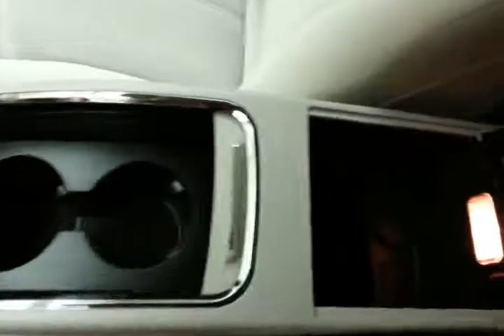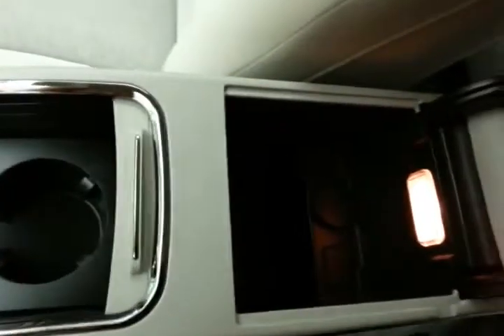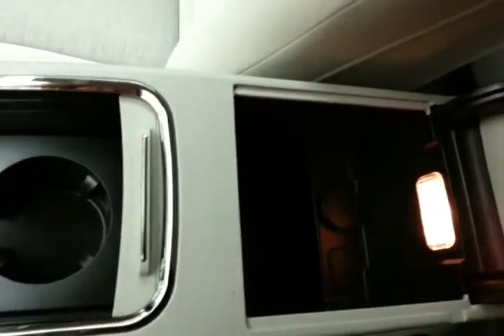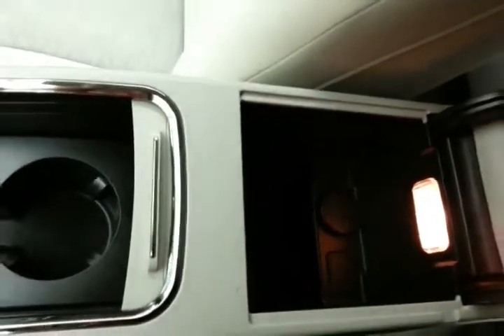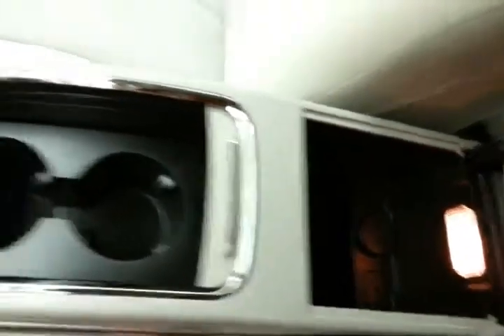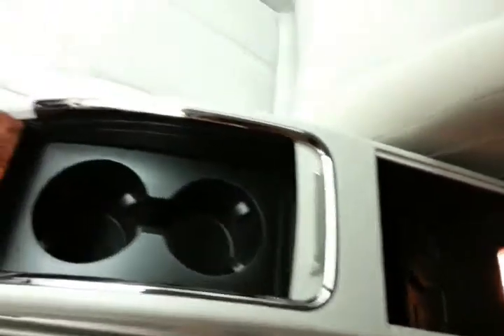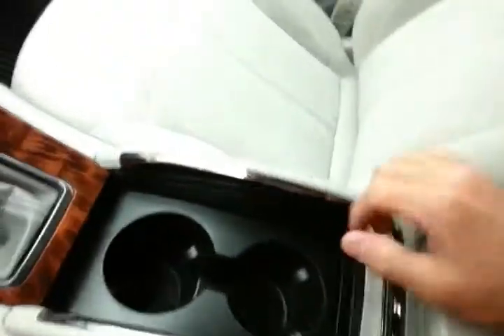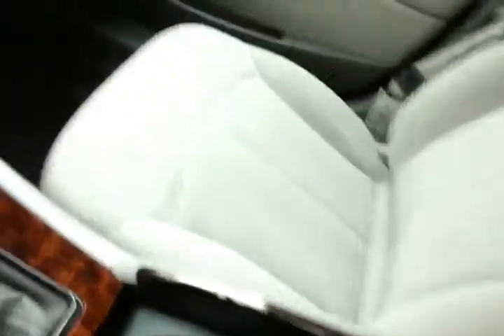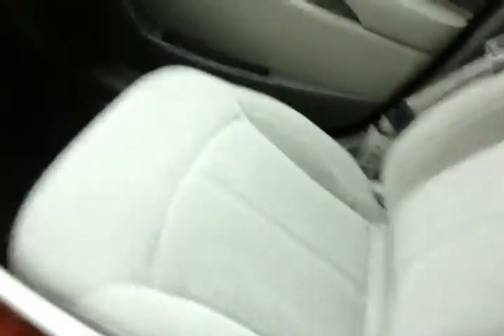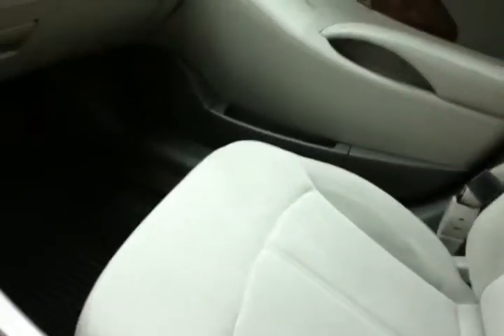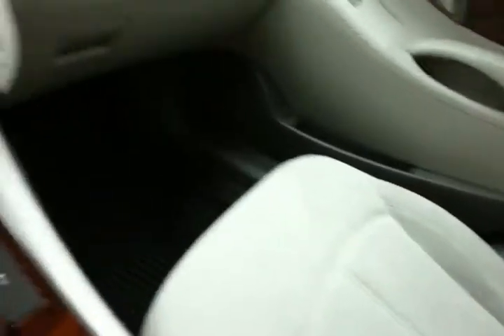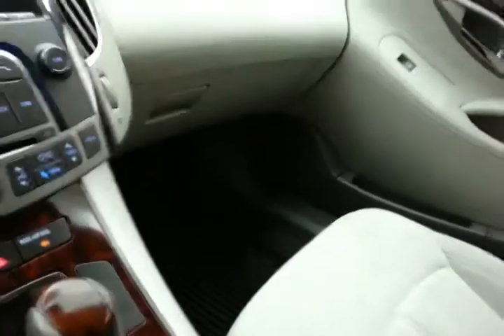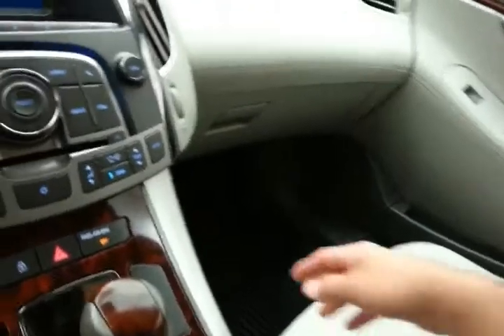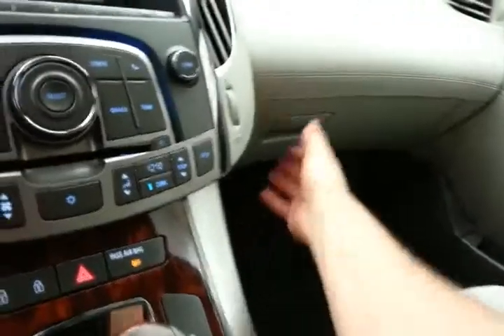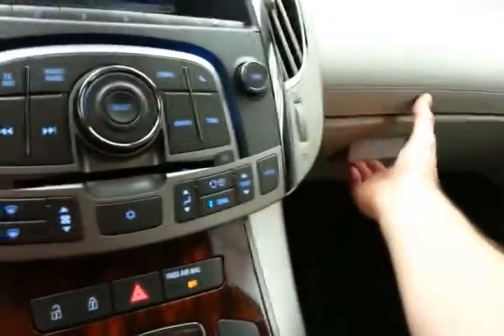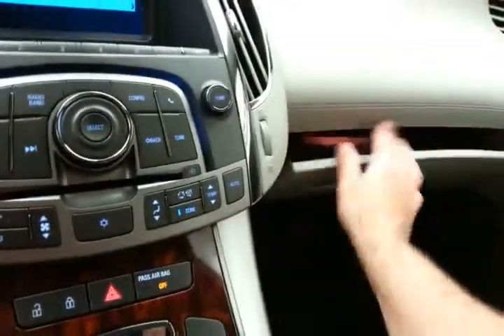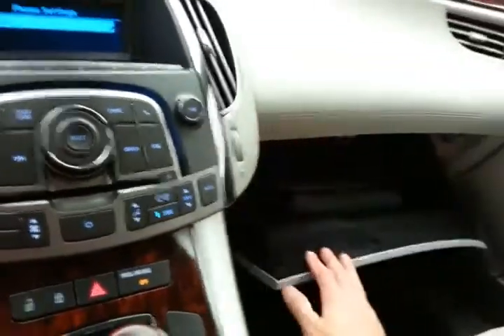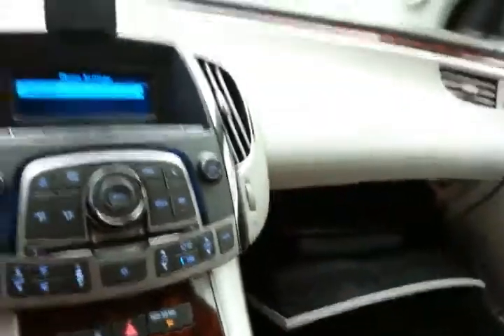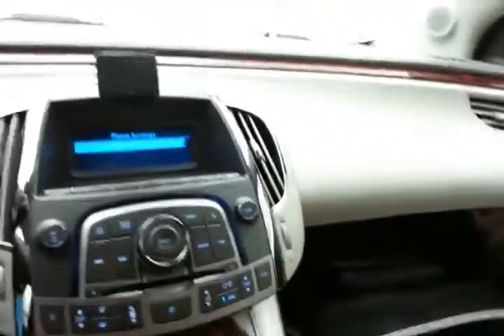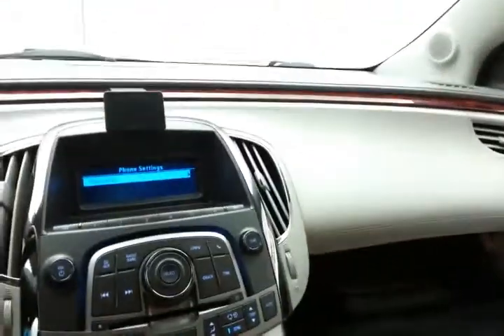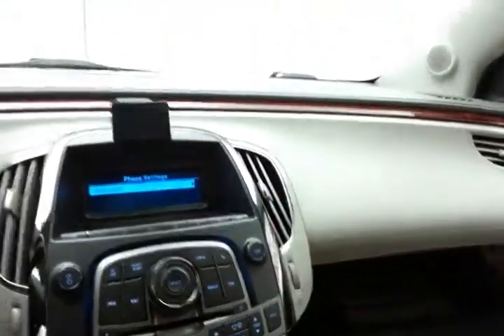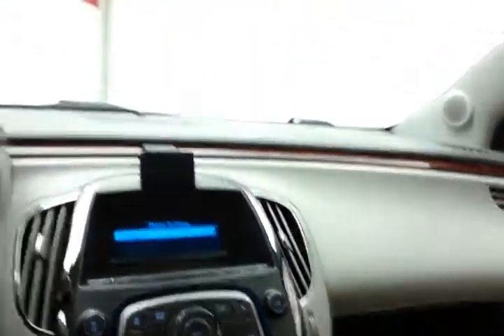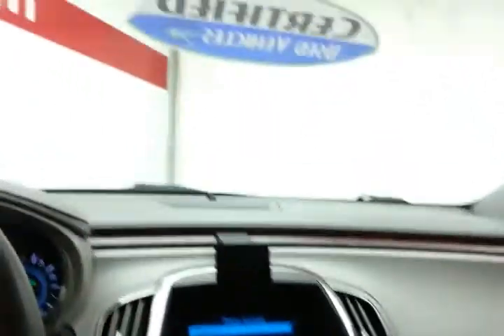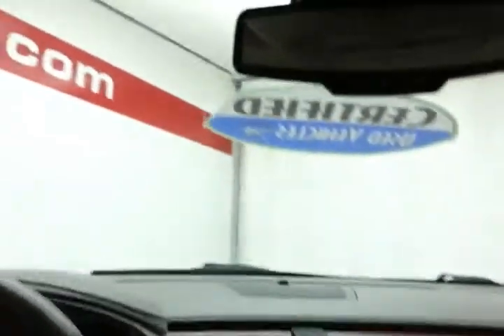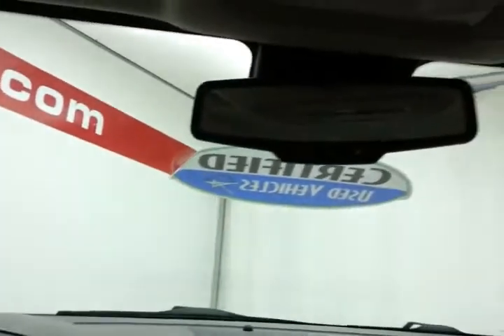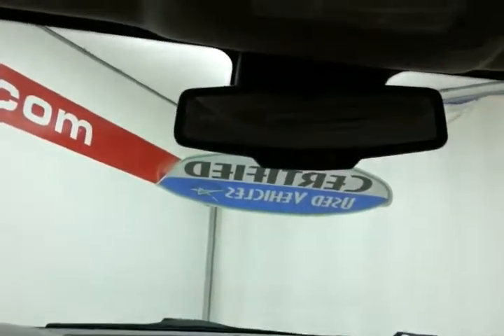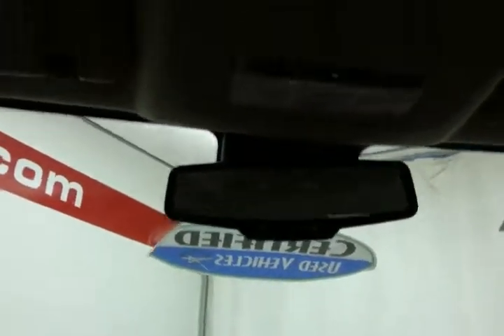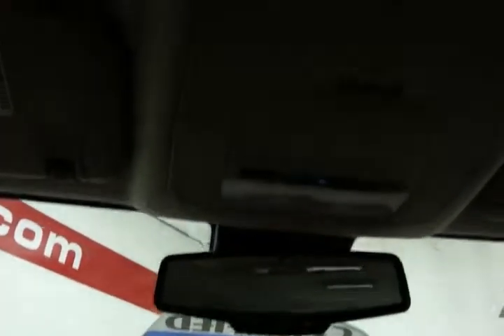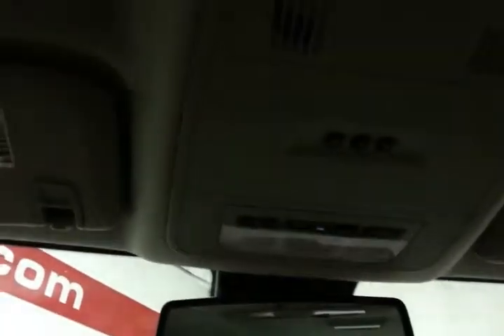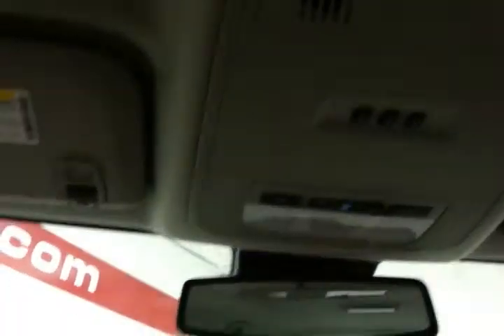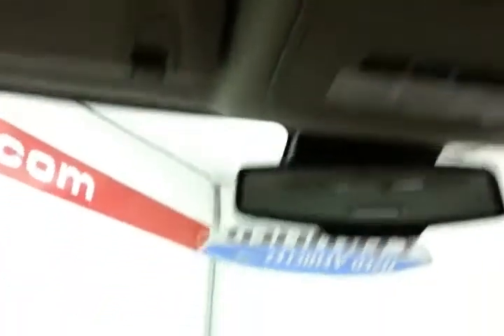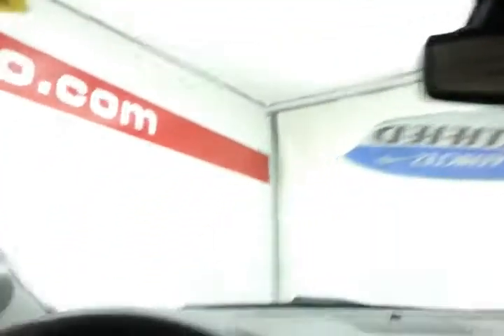The armrest includes an auxiliary input, allowing you to connect mobile media devices like iPods, MP3 players, and smartphones. There's a spacious glove box with all the owner's materials, an auto-dimming overhead mirror, and a HomeLink transmitter for the garage door opener.